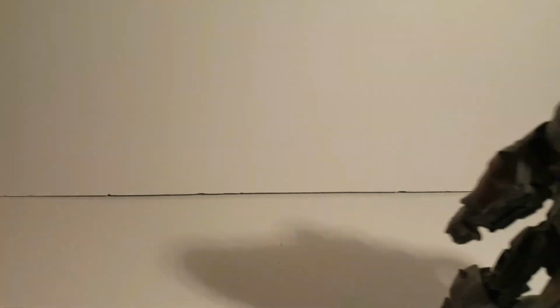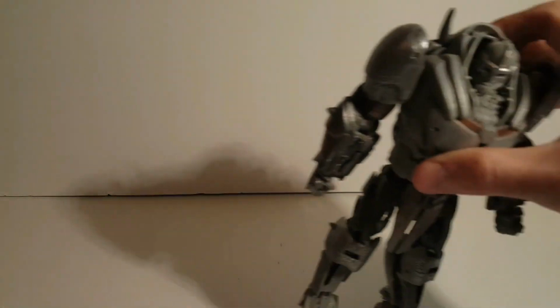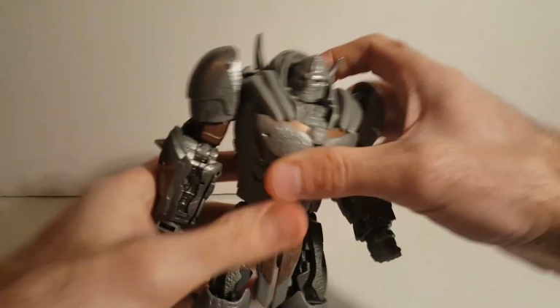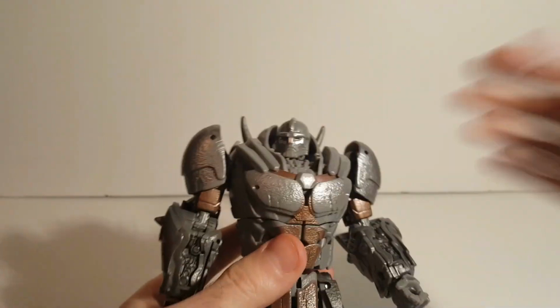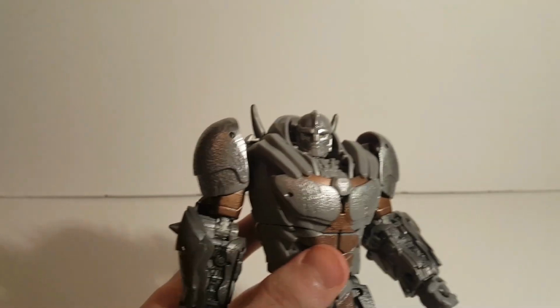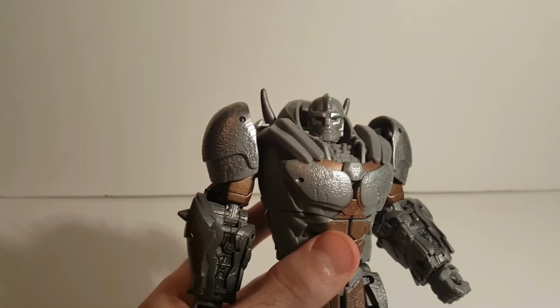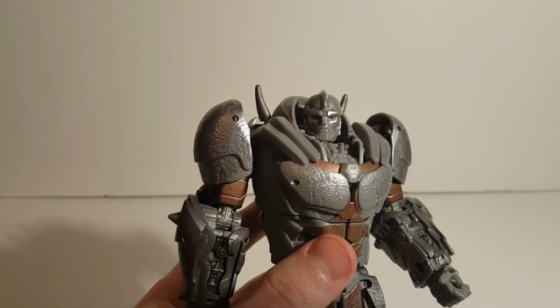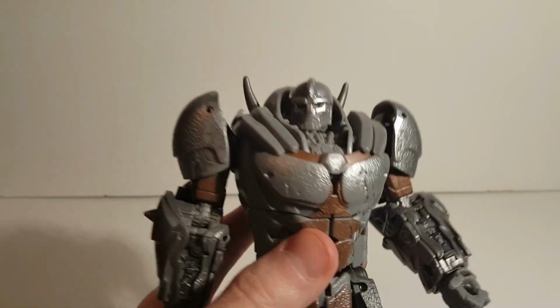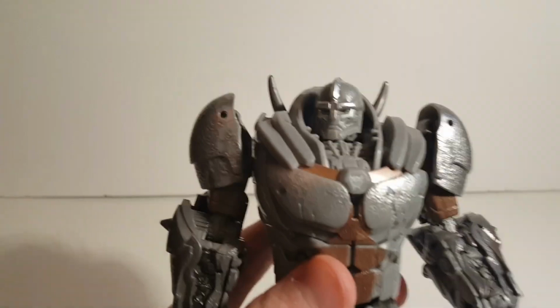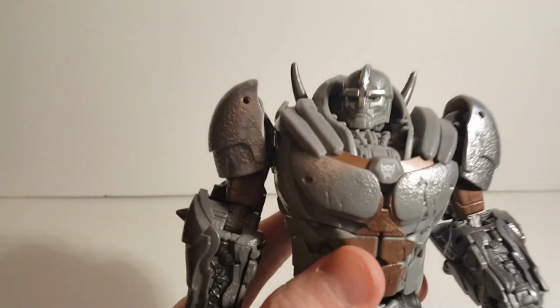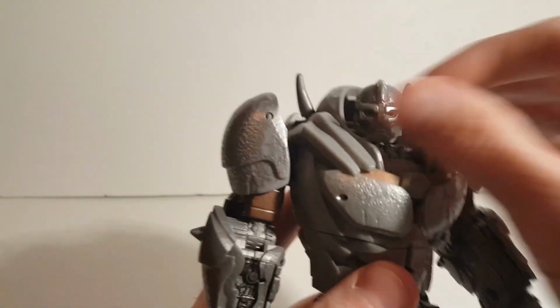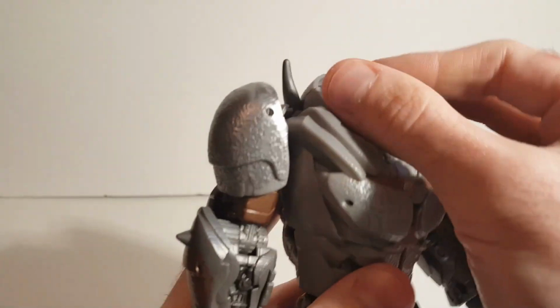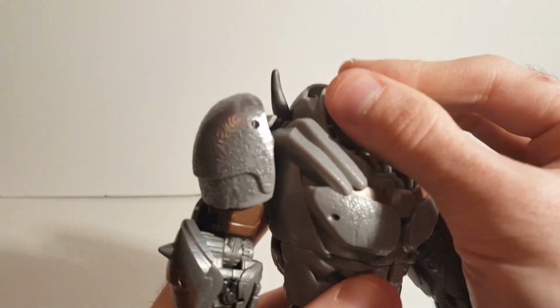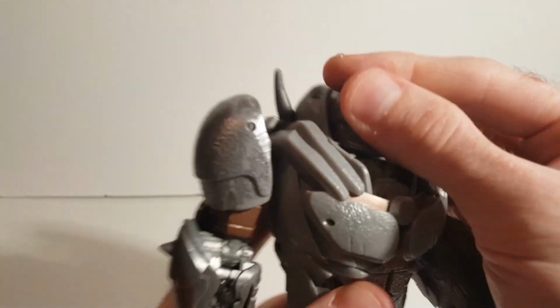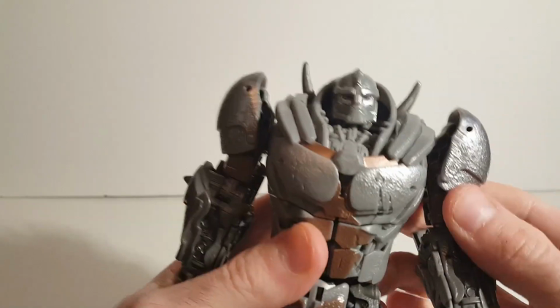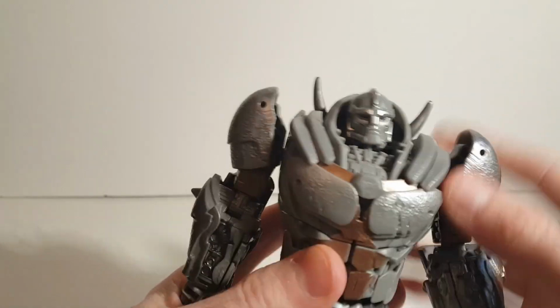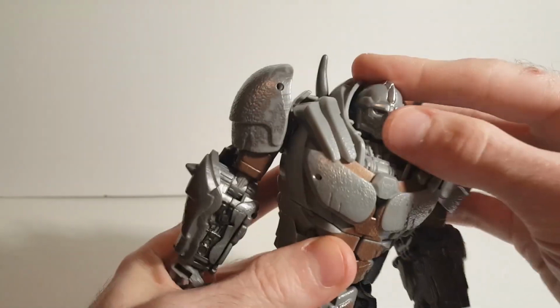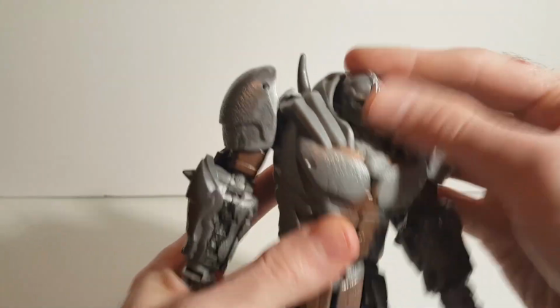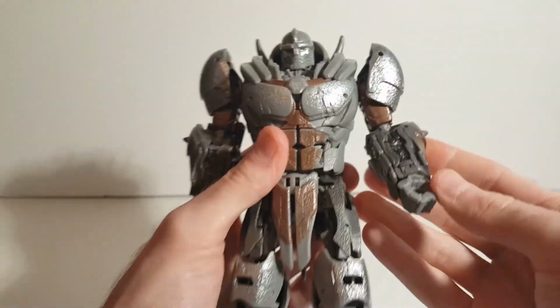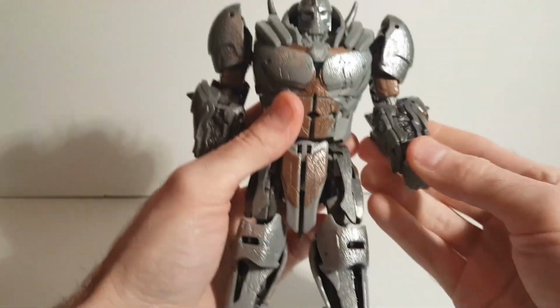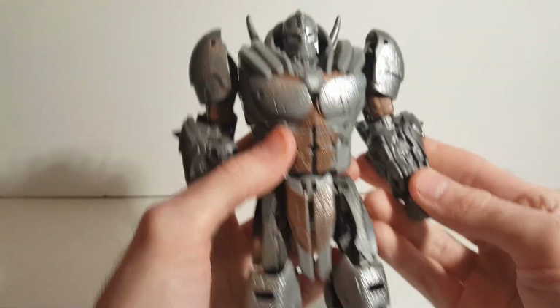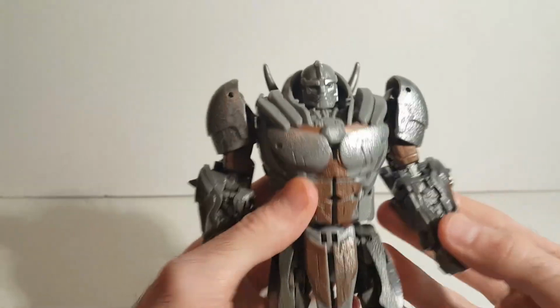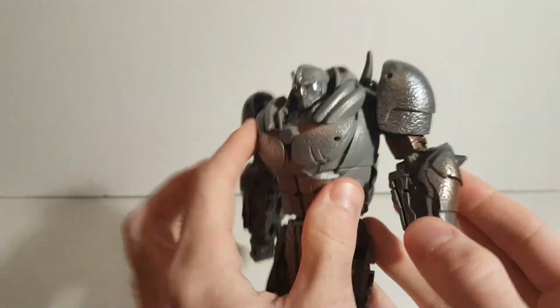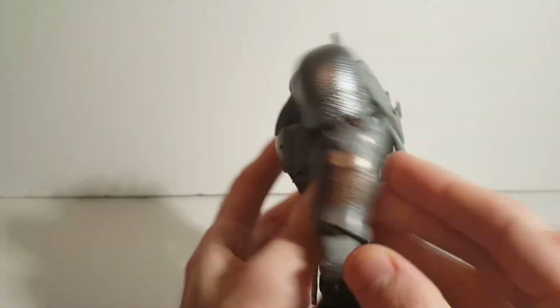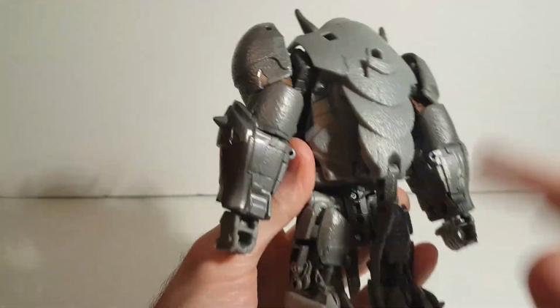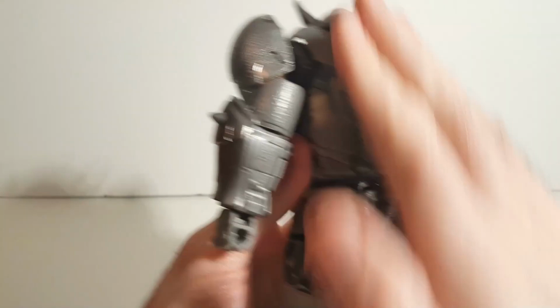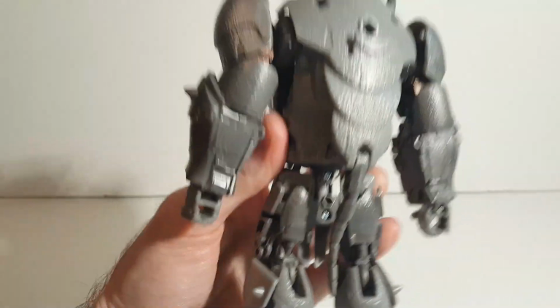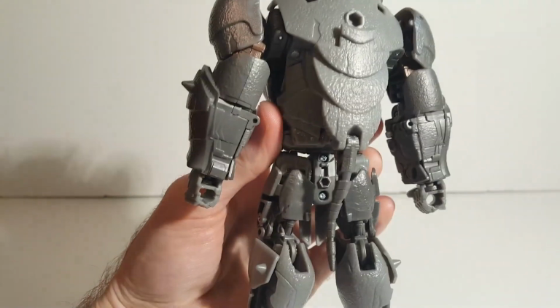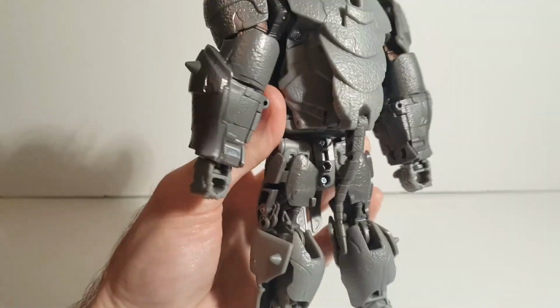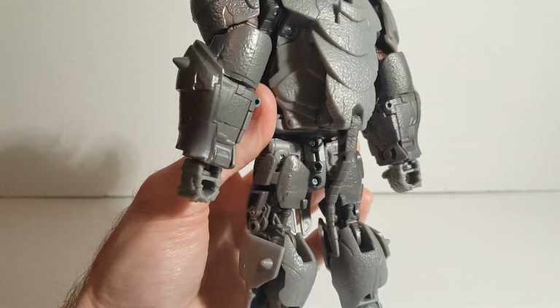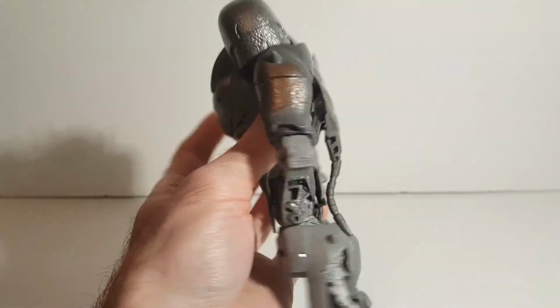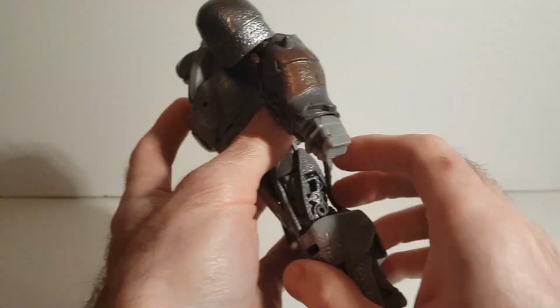Now let's get into Rhinox here. They did a pretty good job on this figure, I think, as a whole. It looks really good from the front, and the back cleans up very nicely.